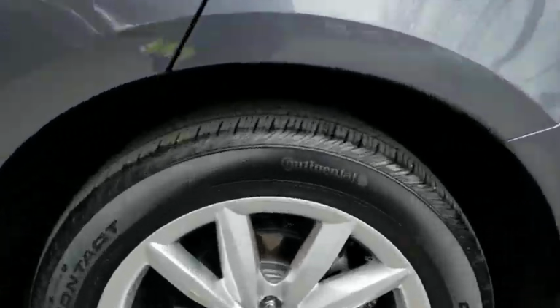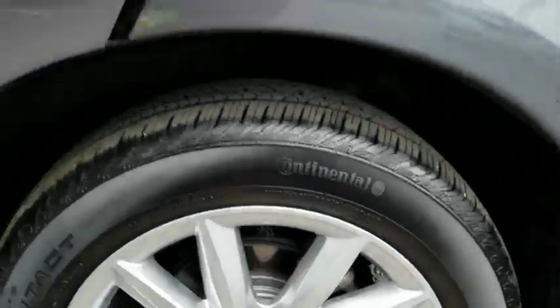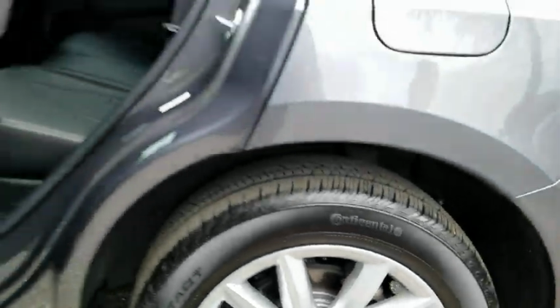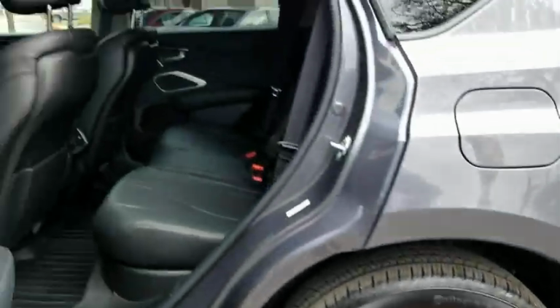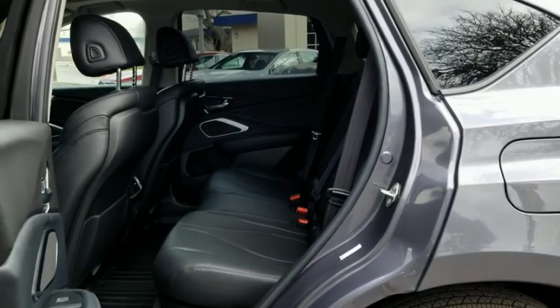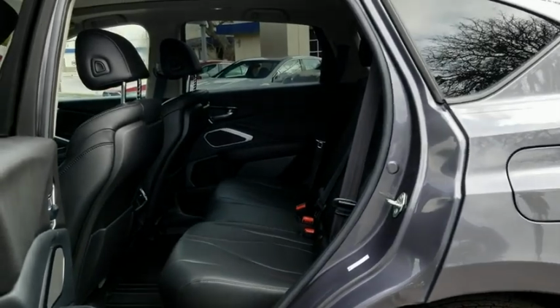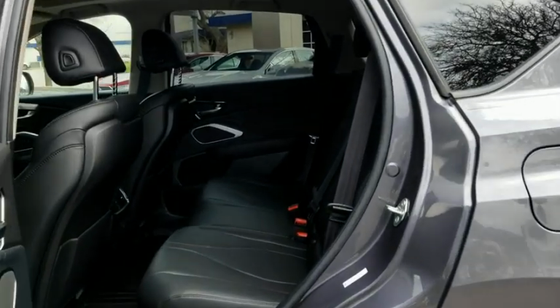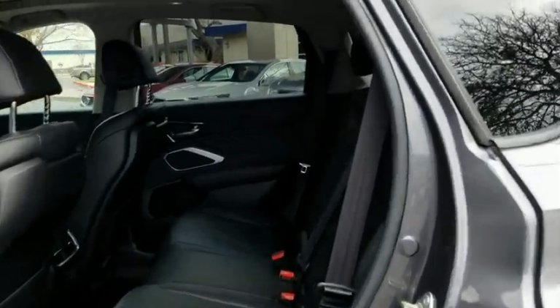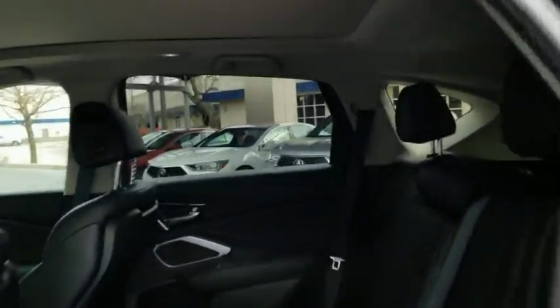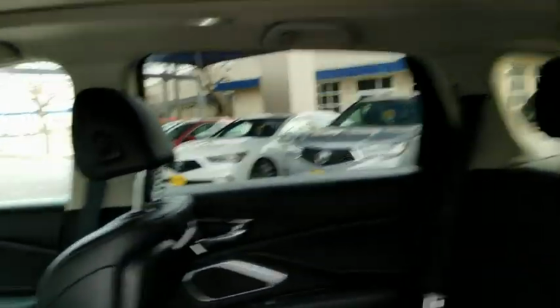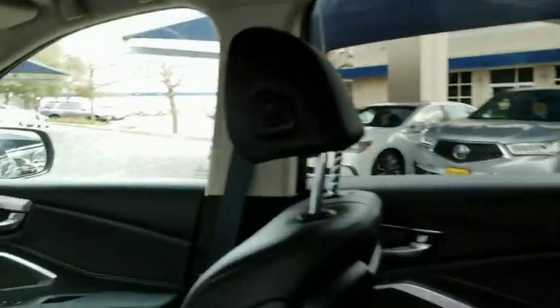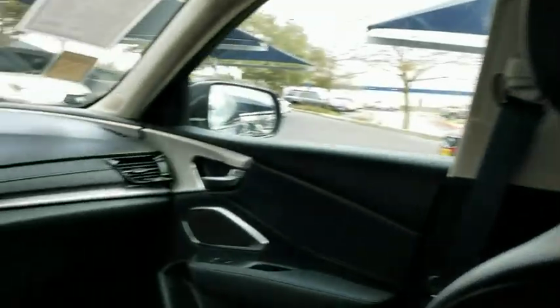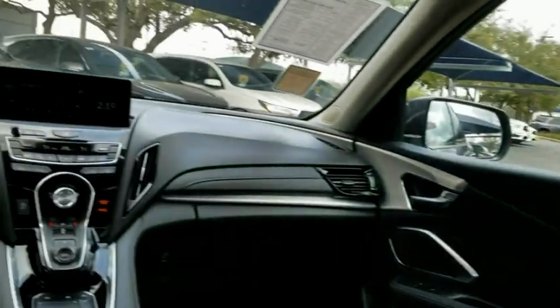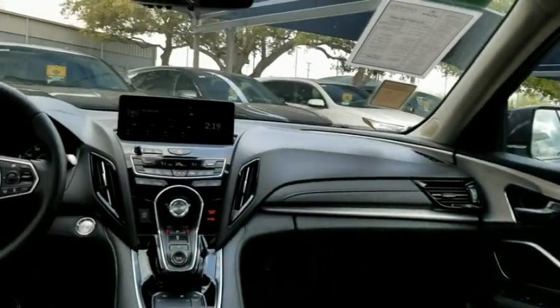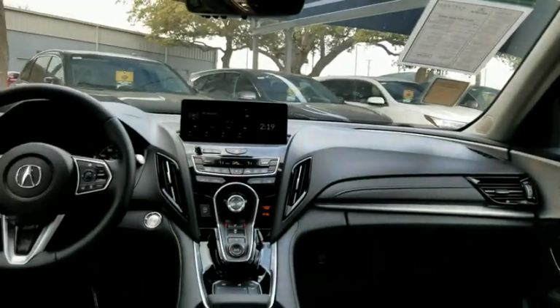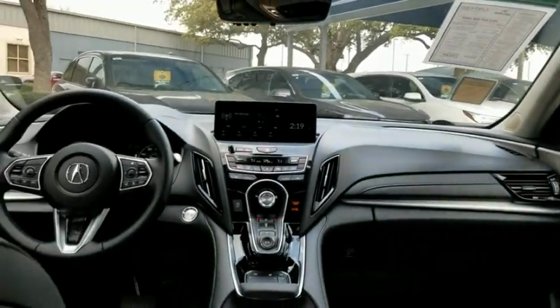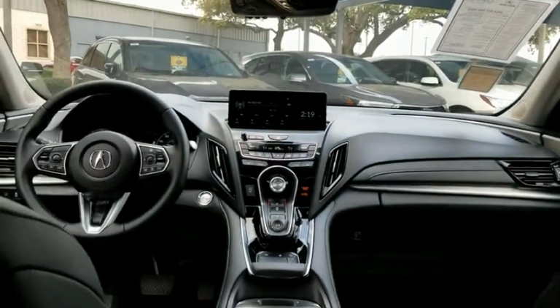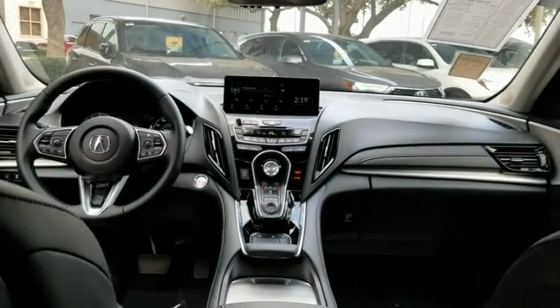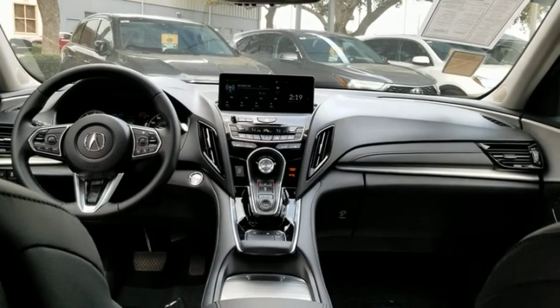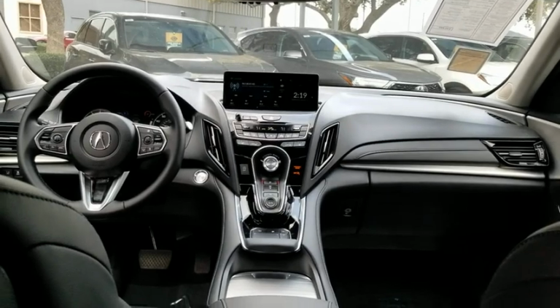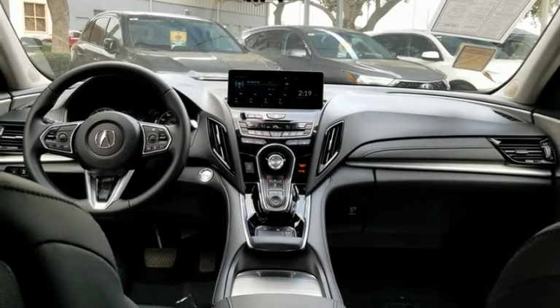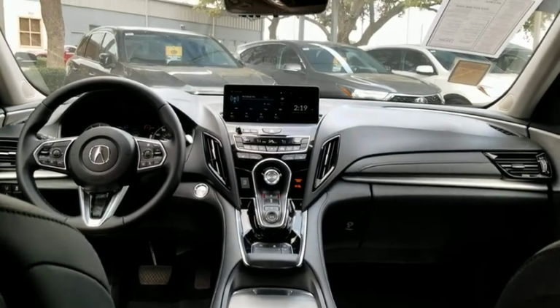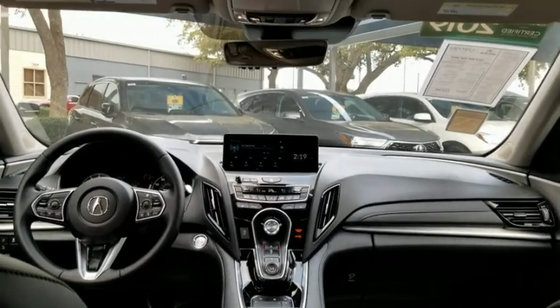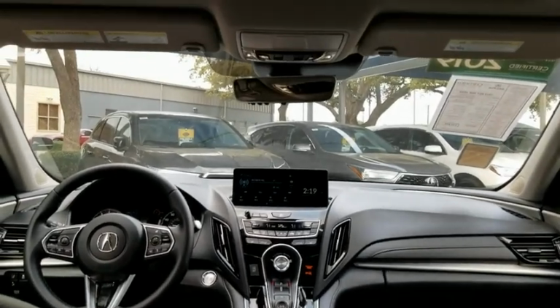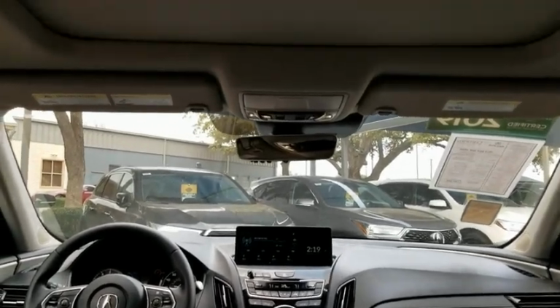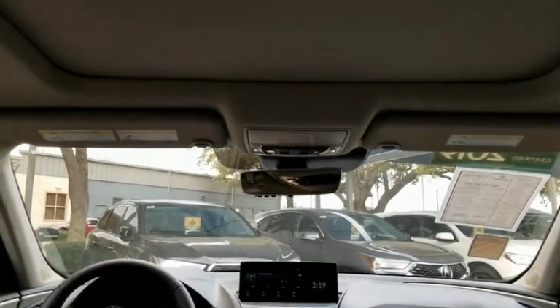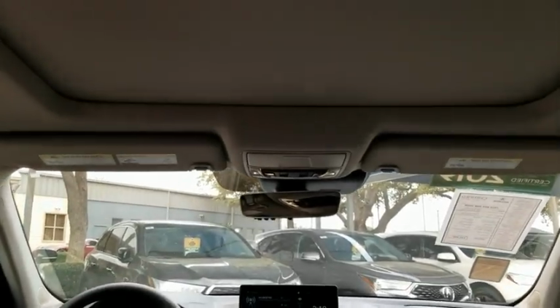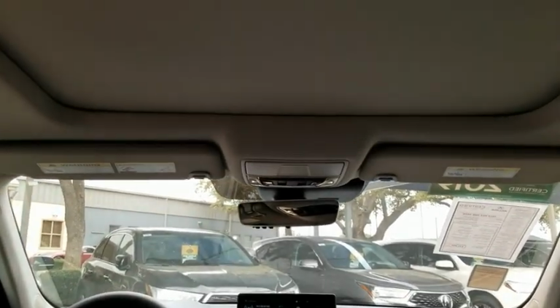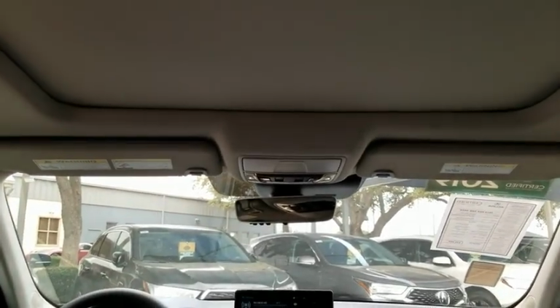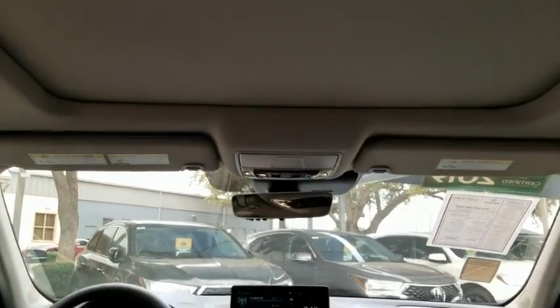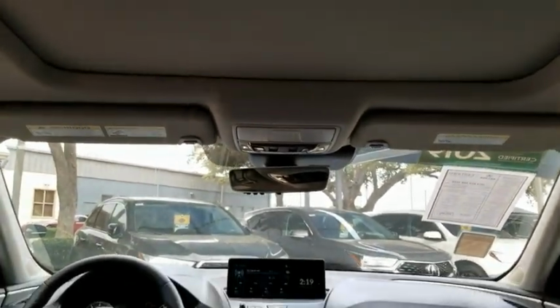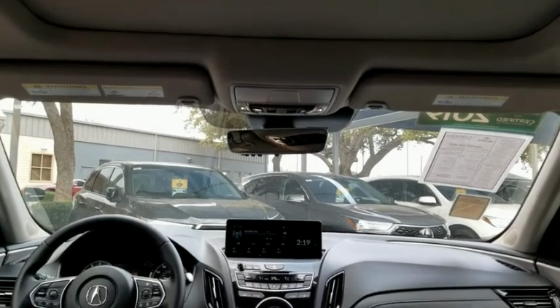Backup camera, keyless entry, power passenger seat, steering wheel audio controls, power liftgate, traction control, stability control, lane departure warning, all-wheel drive, anti-lock braking system.